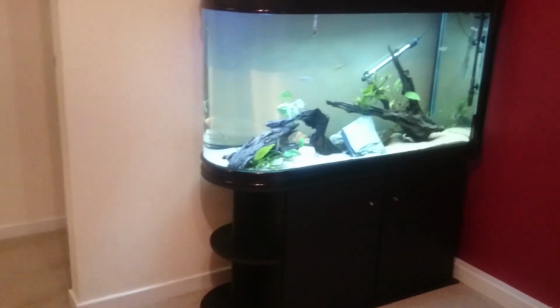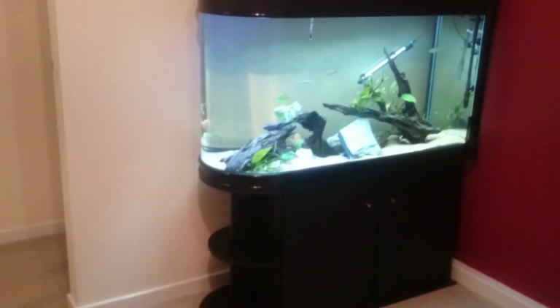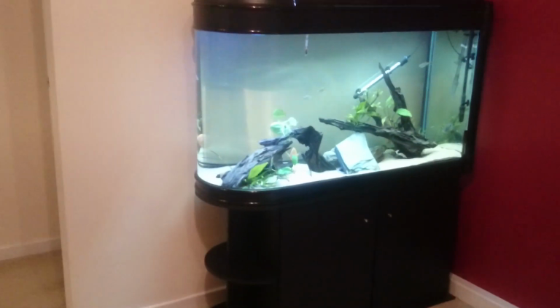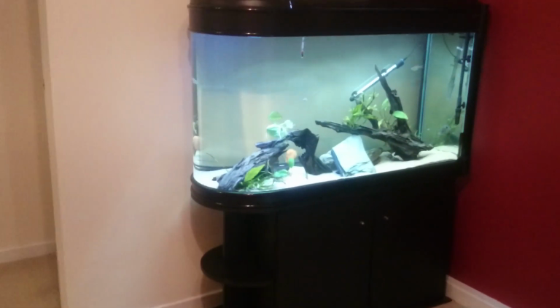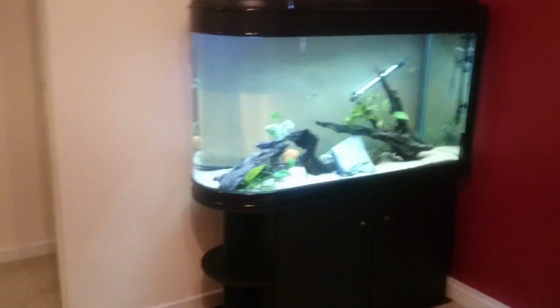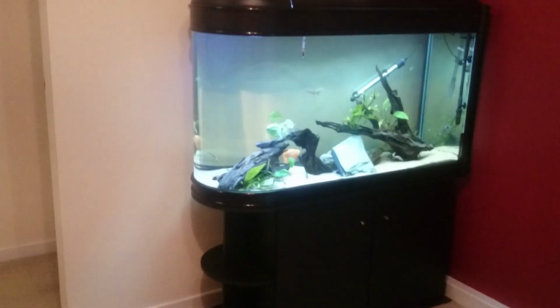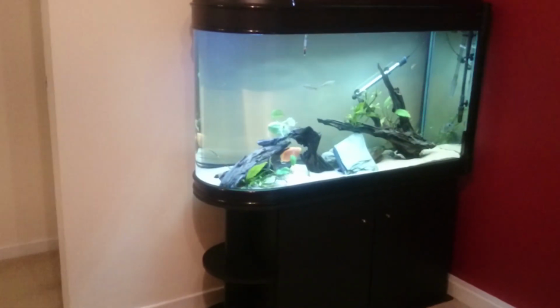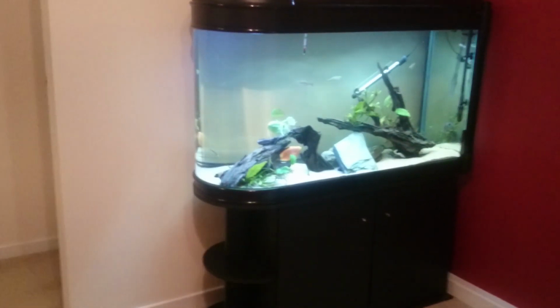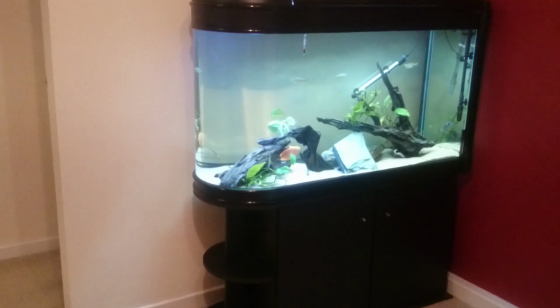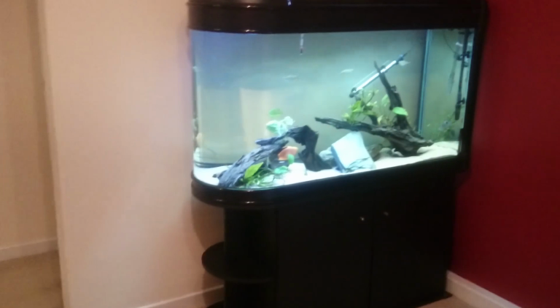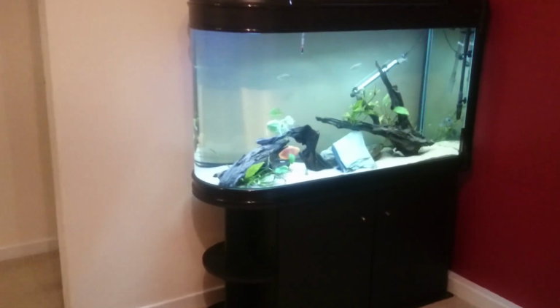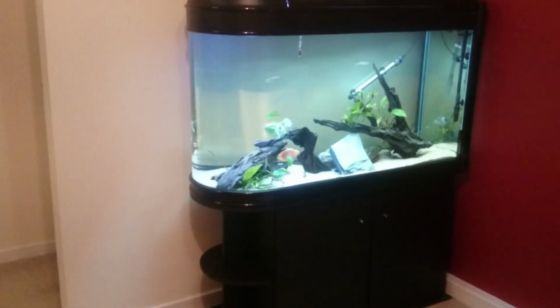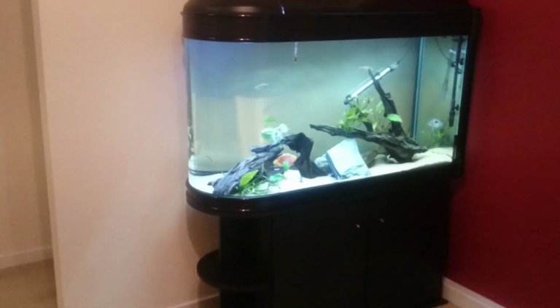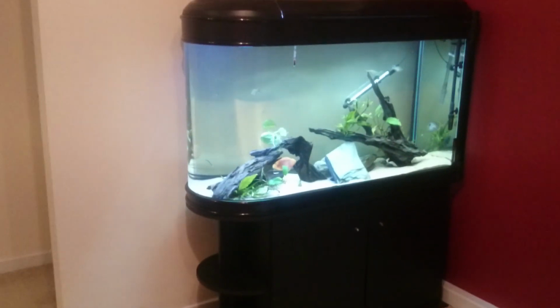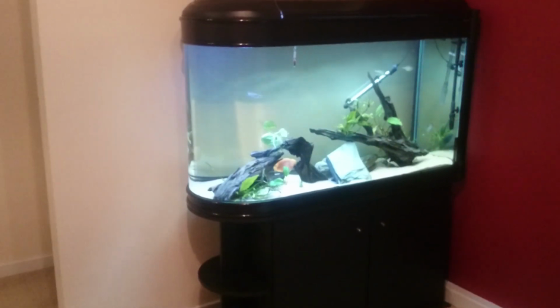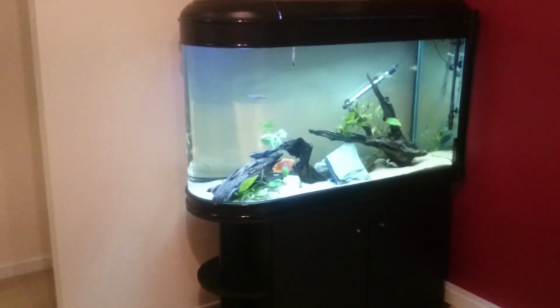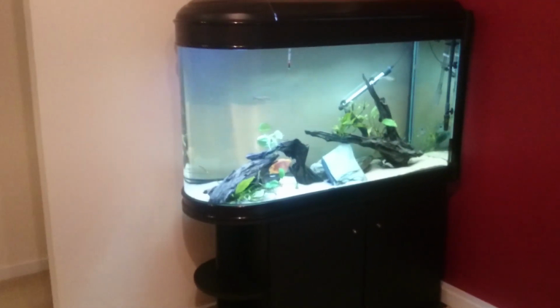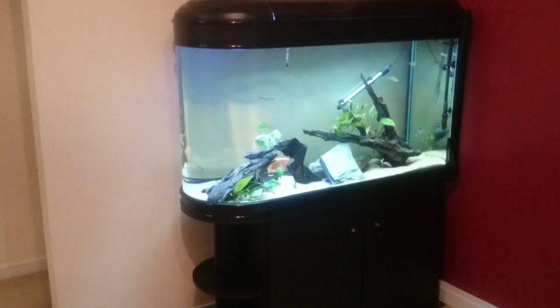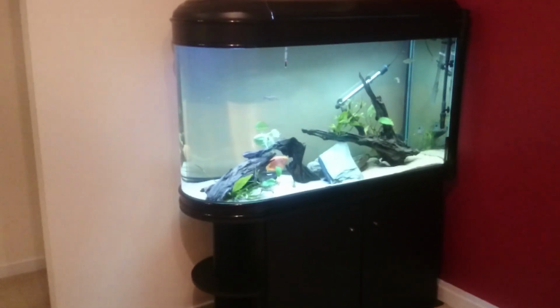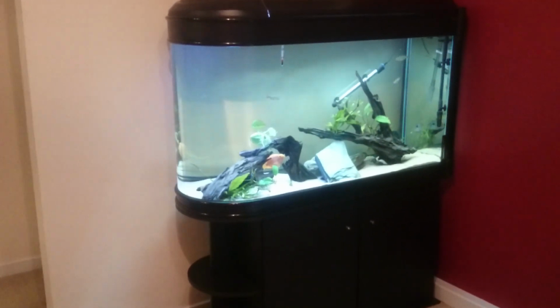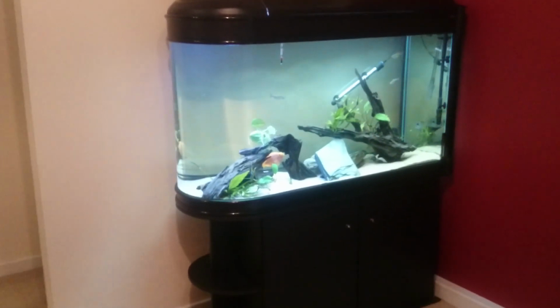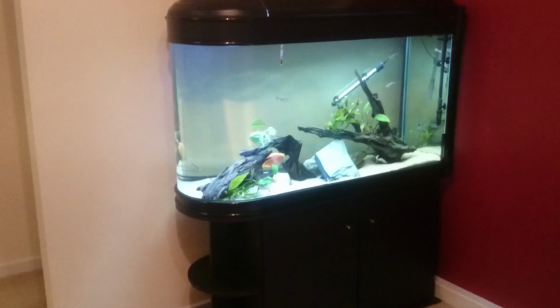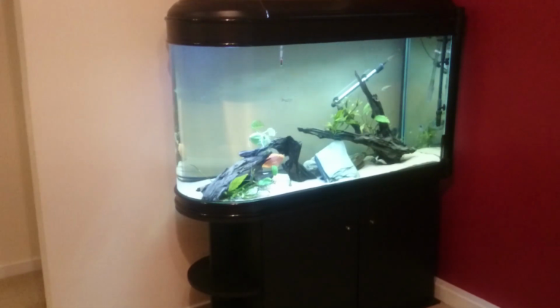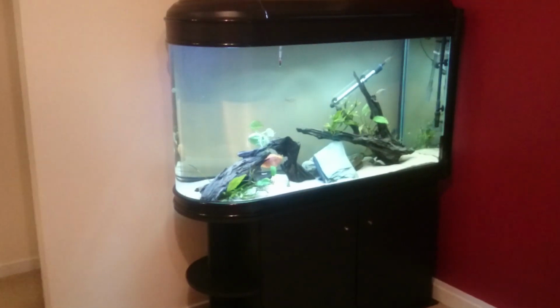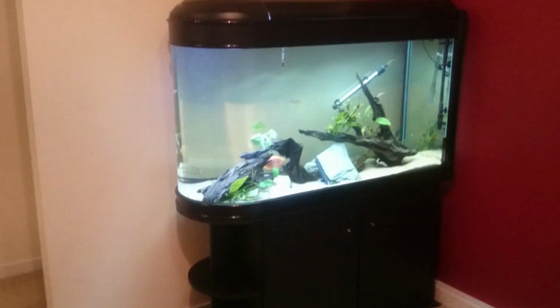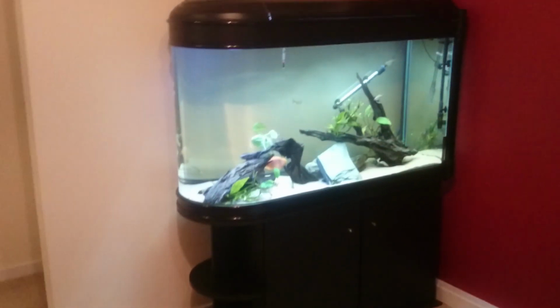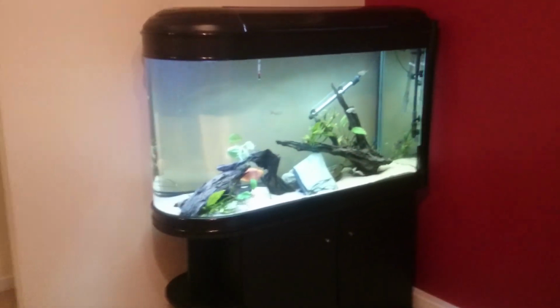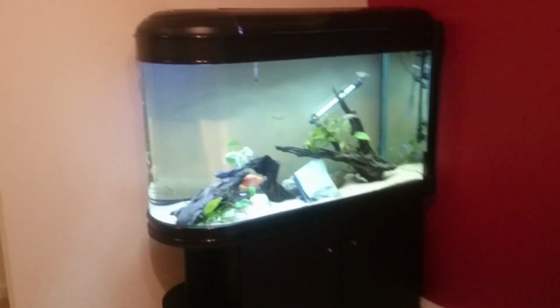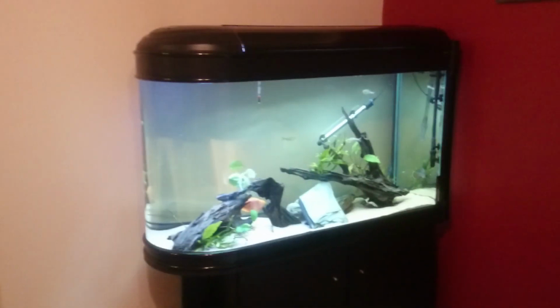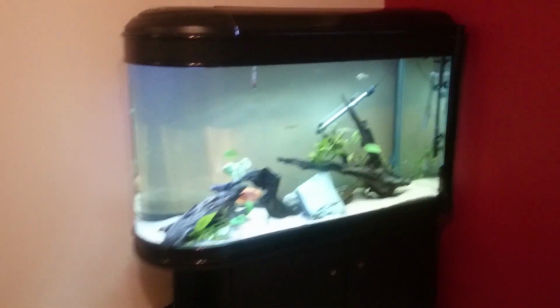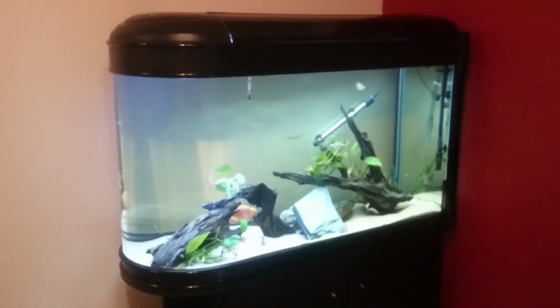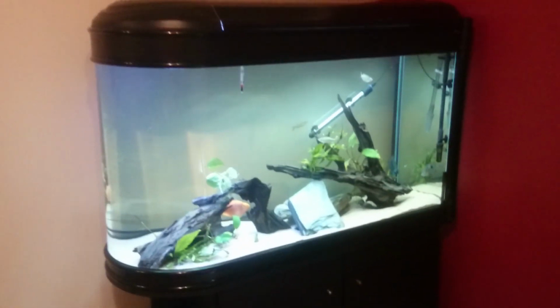Hello, welcome to my review on the APS Allpond Solutions 374 litre bullet tank, also known as the Boyou ZDT-1256.